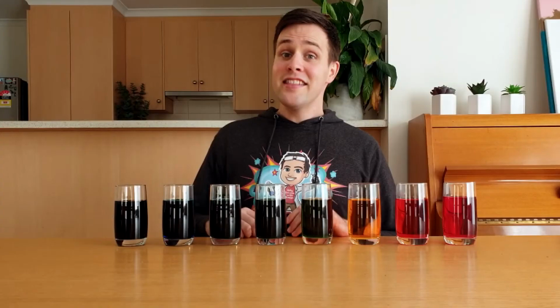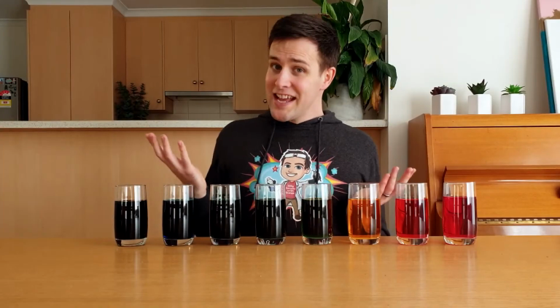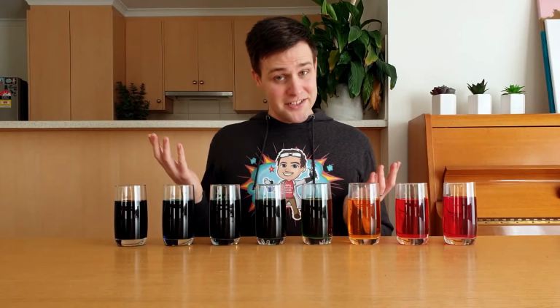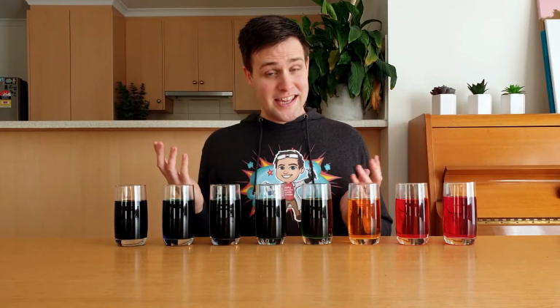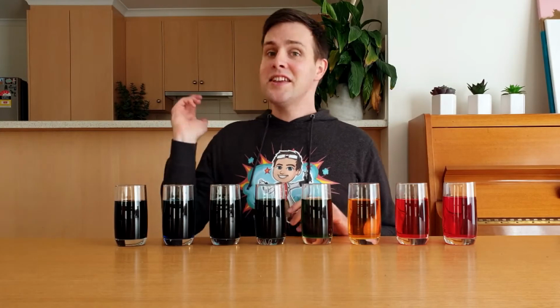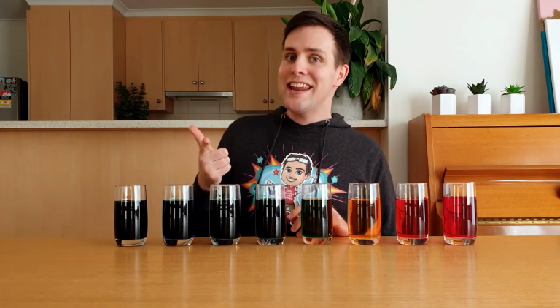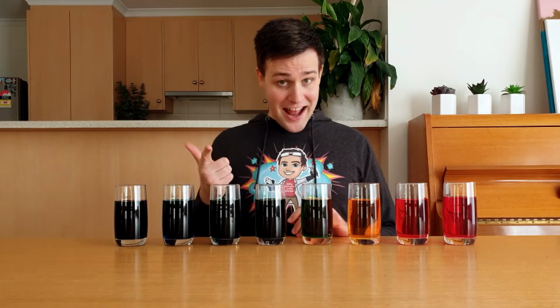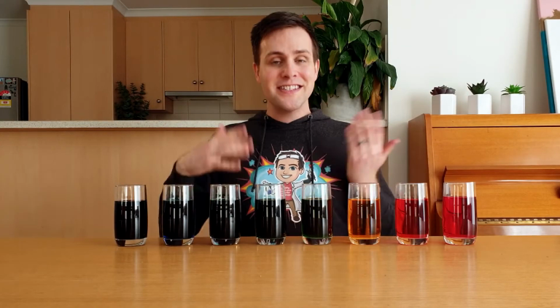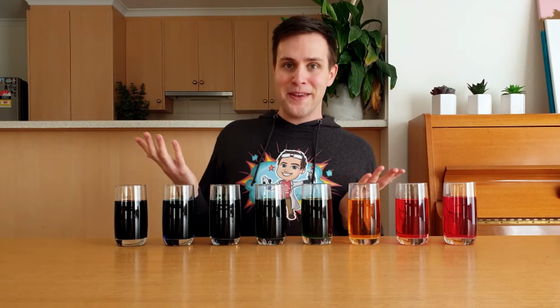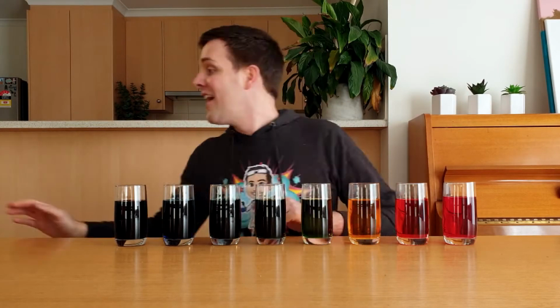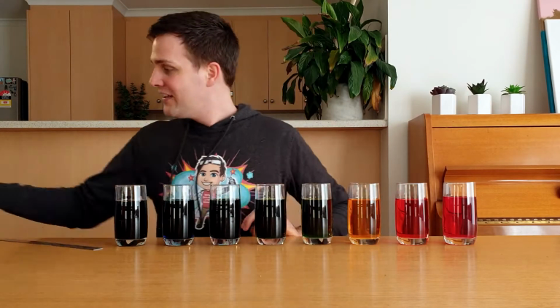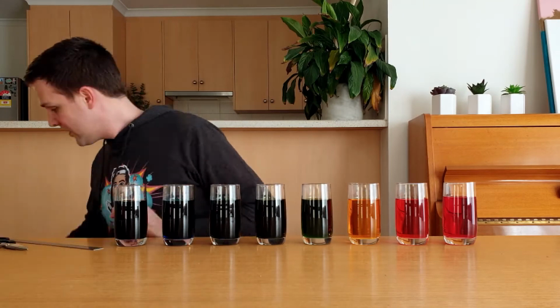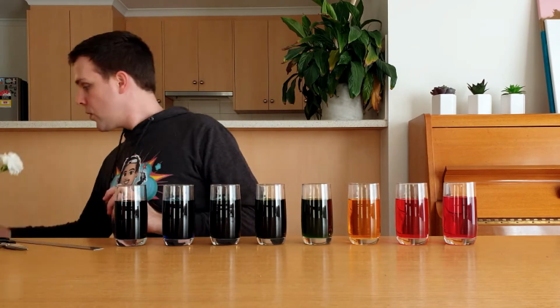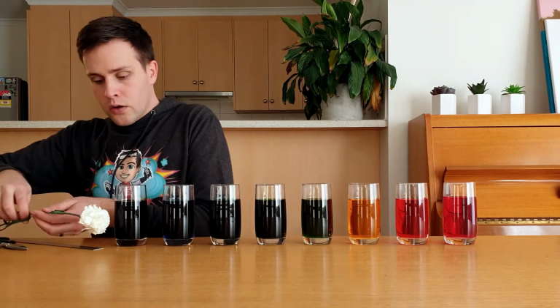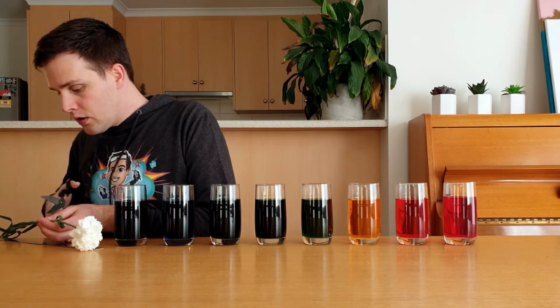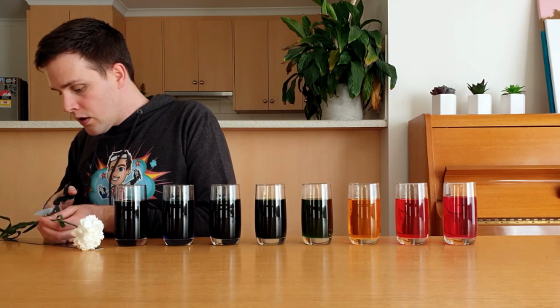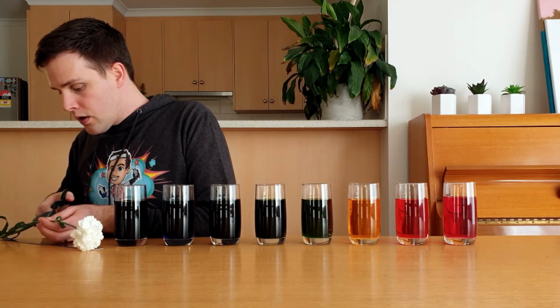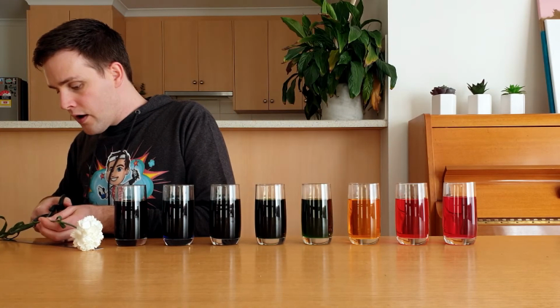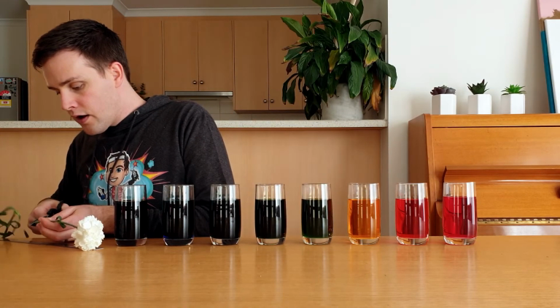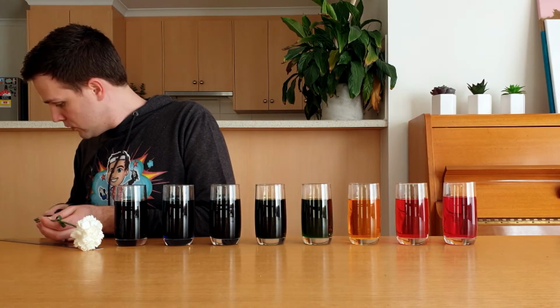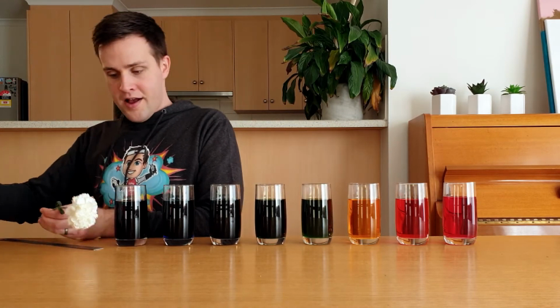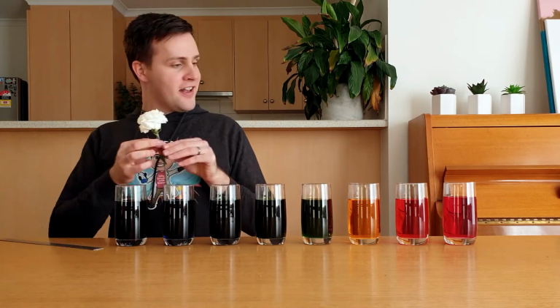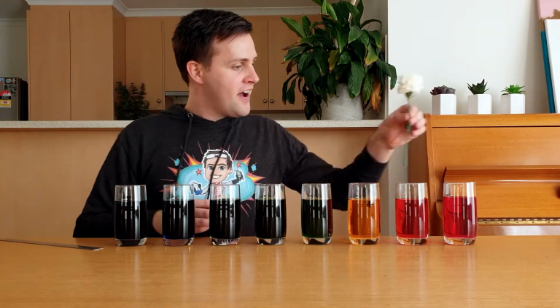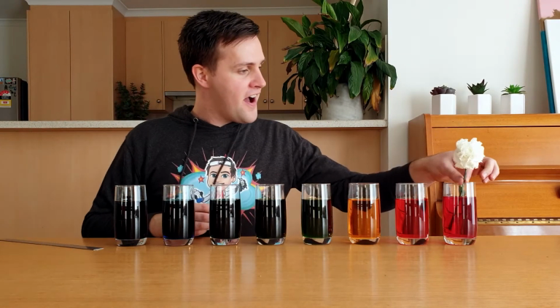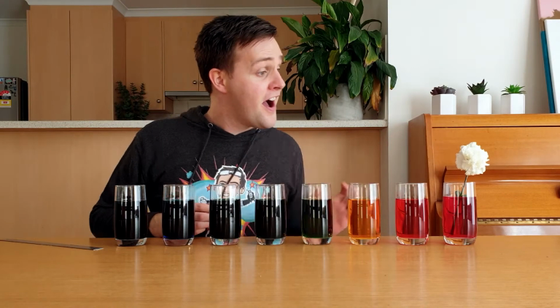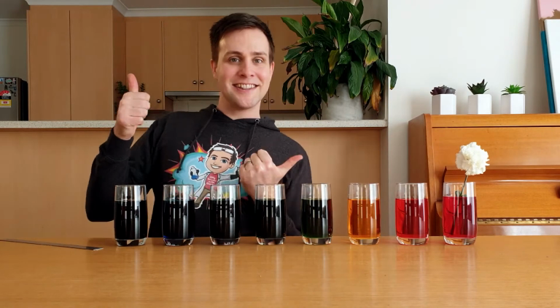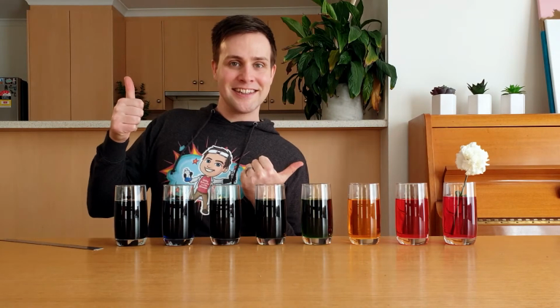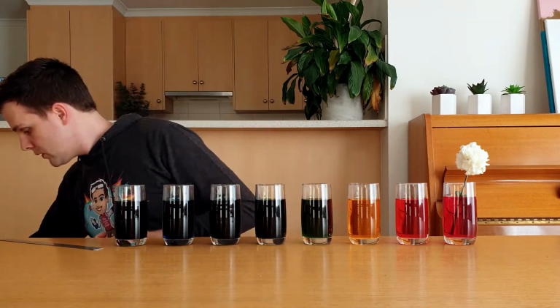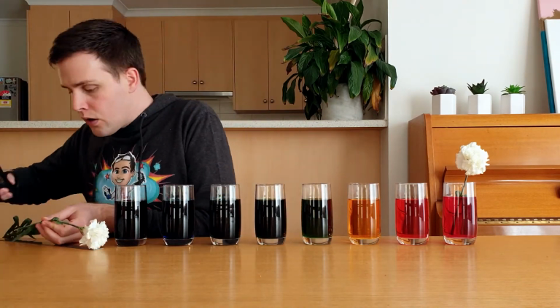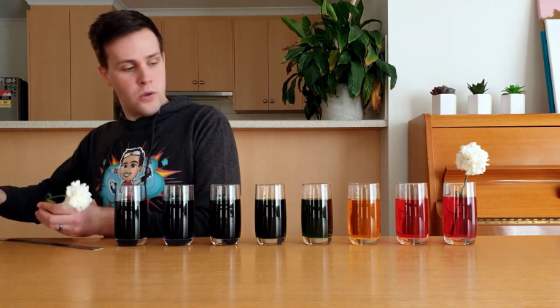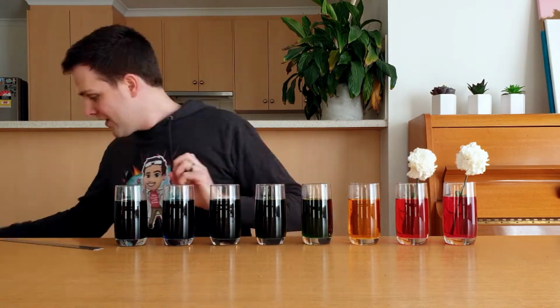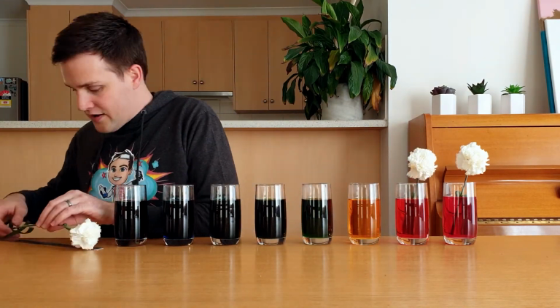This next part is tricky, so you may need to get an adult to help you. Cut the stem of a flower about 20 centimetres from the top of the flower and add this to one of your glasses. Repeat this for all the other colours.